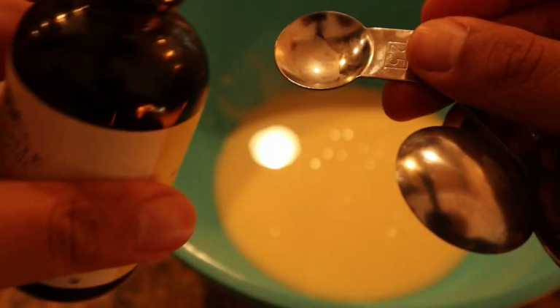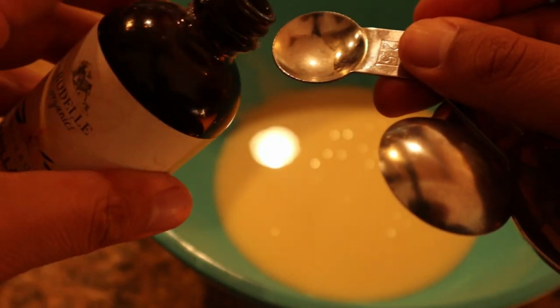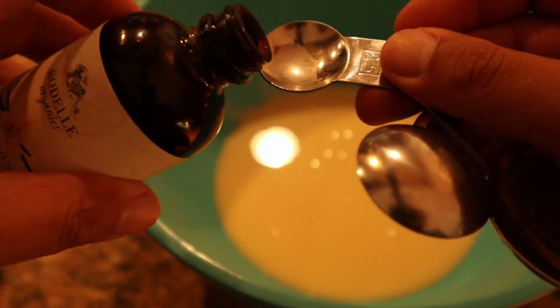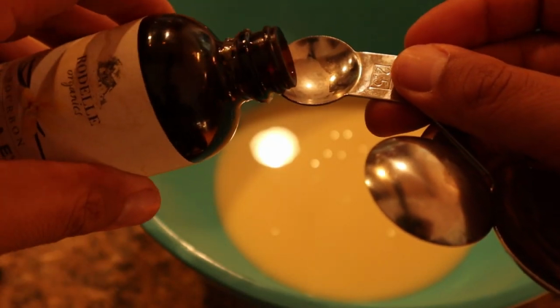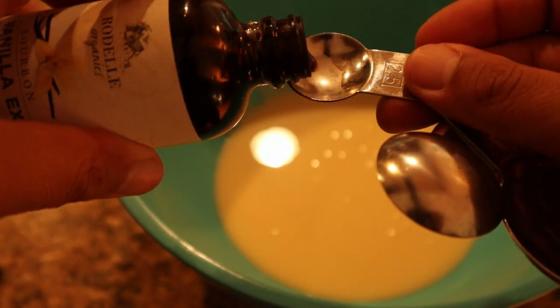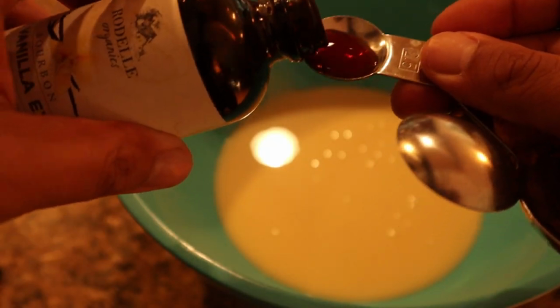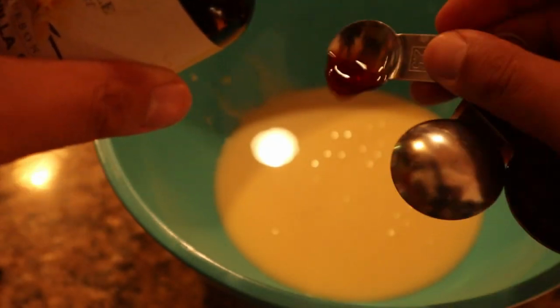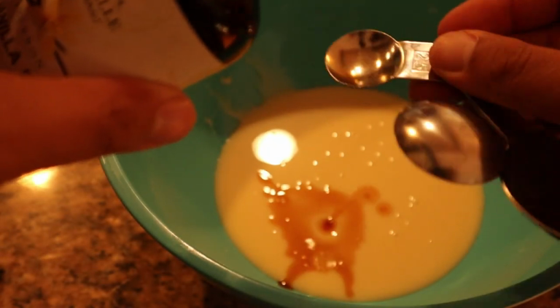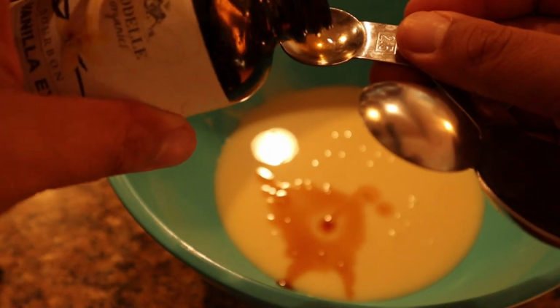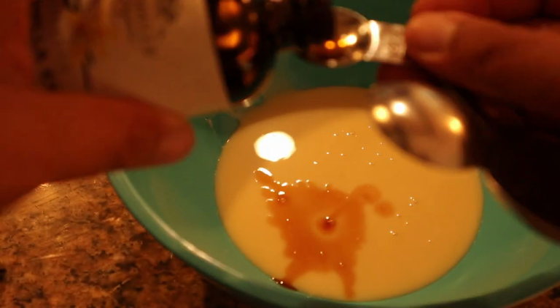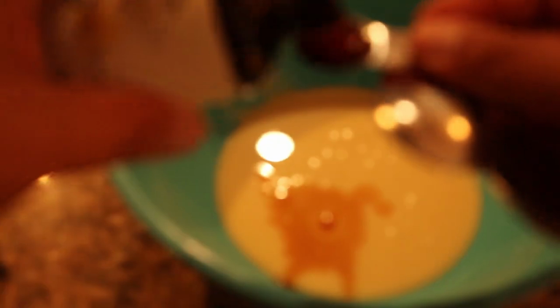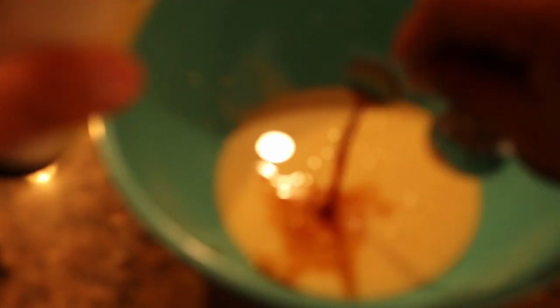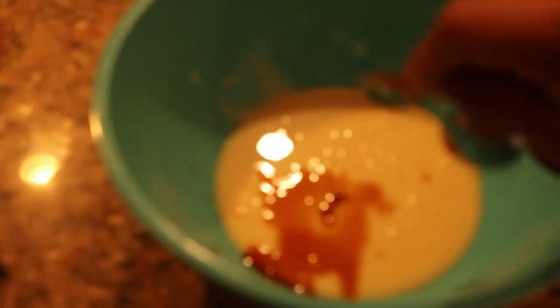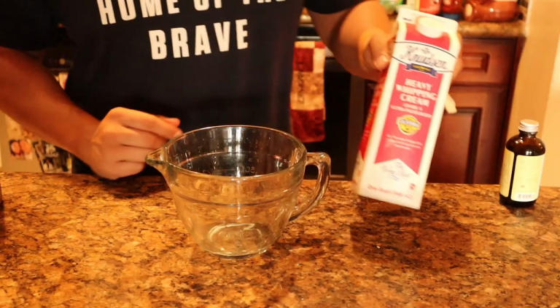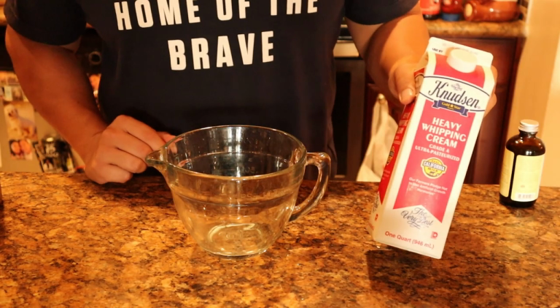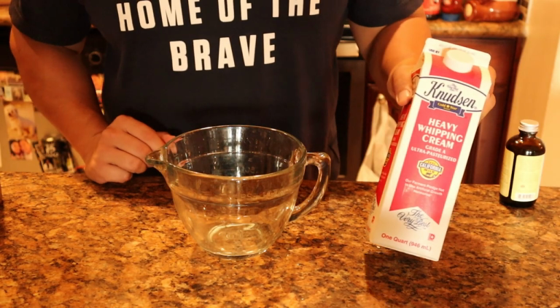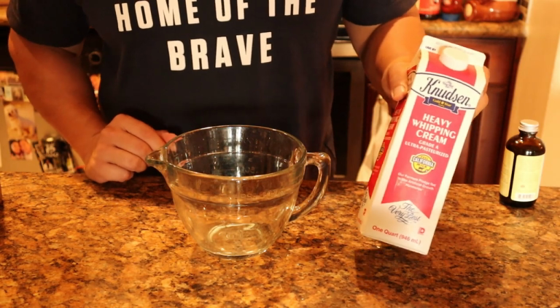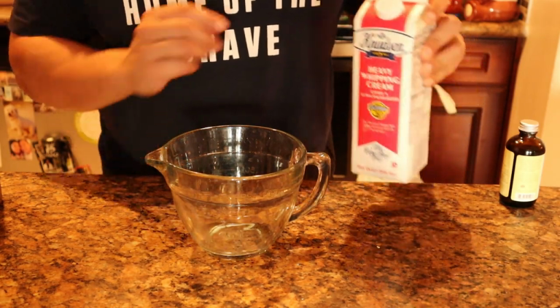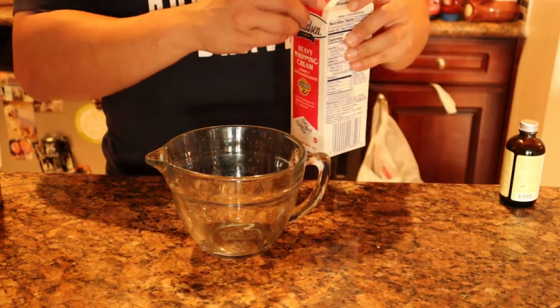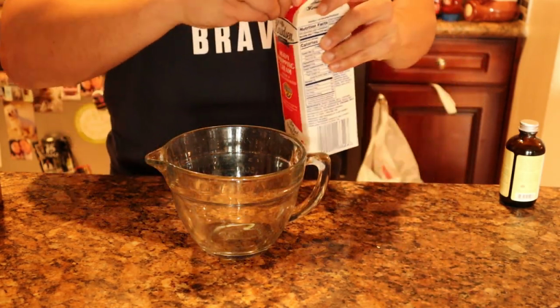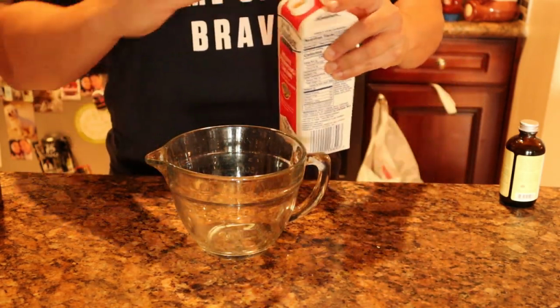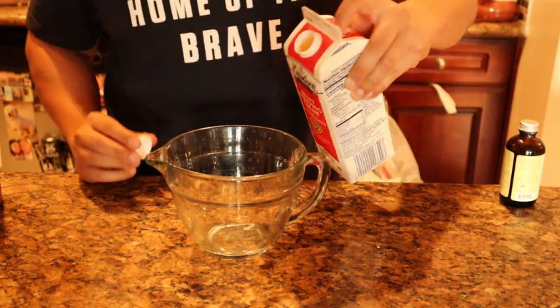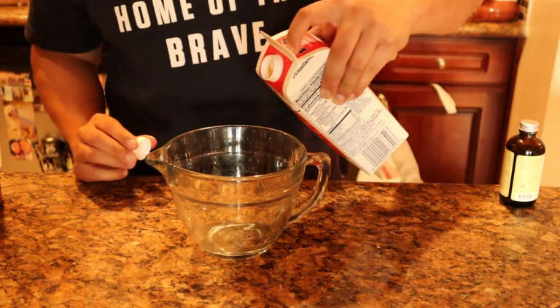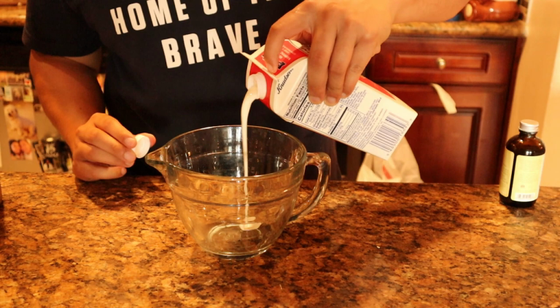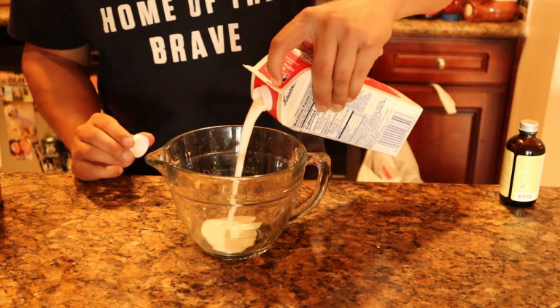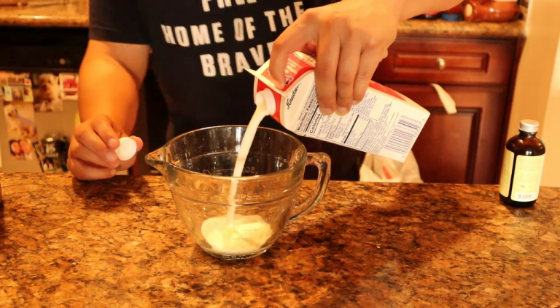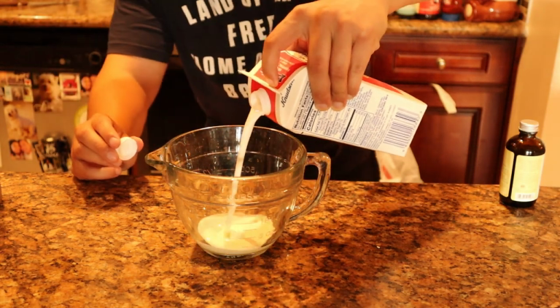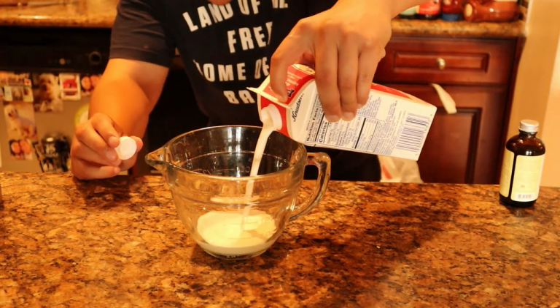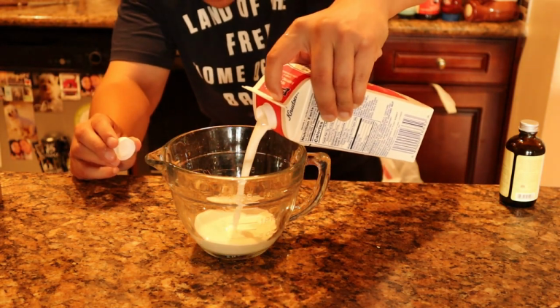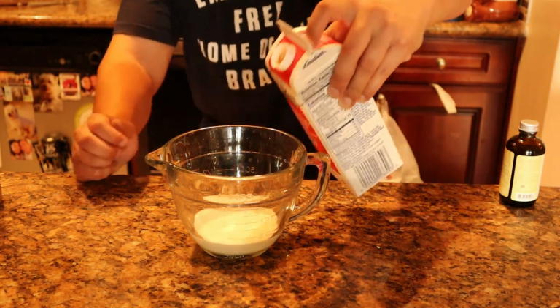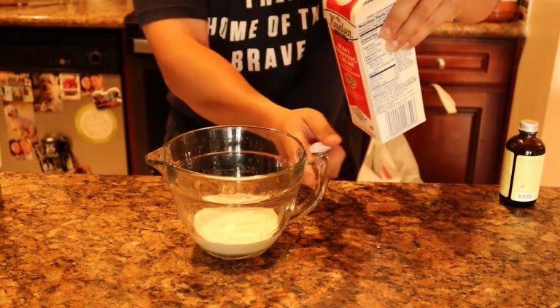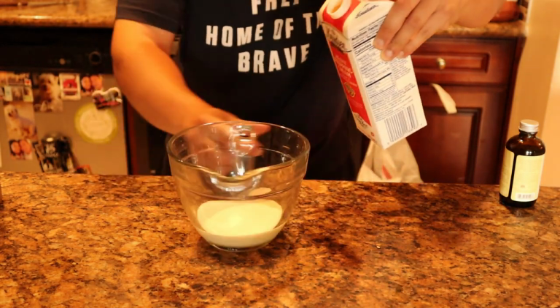Next we got some vanilla extract. We're gonna put two teaspoons of that. Next we got some heavy cream — let's get that up into our measuring cup. You want two cups.